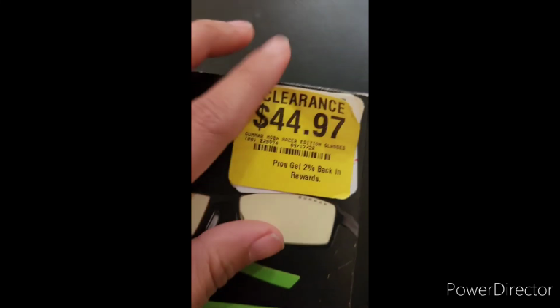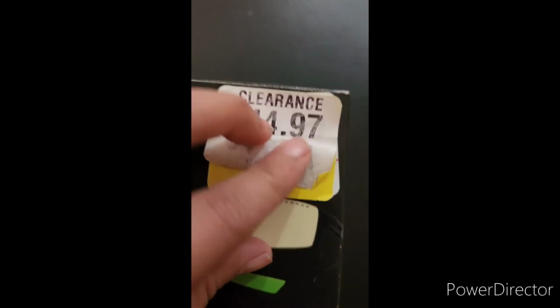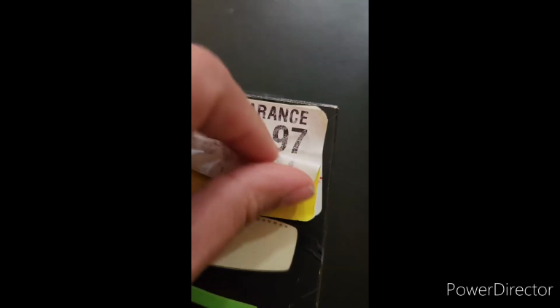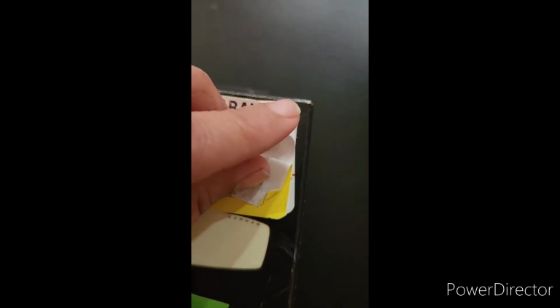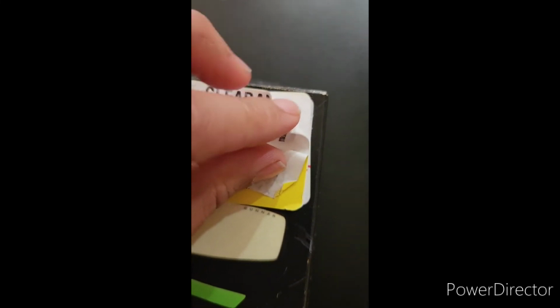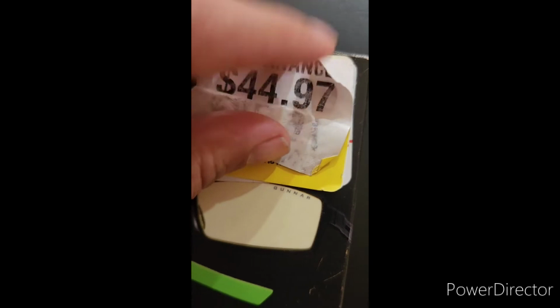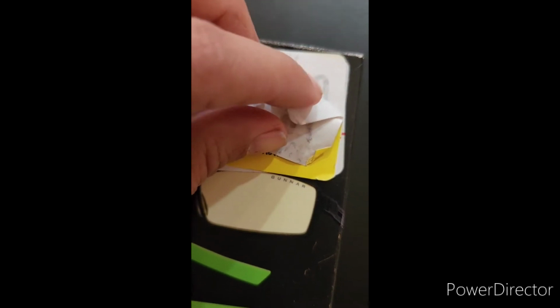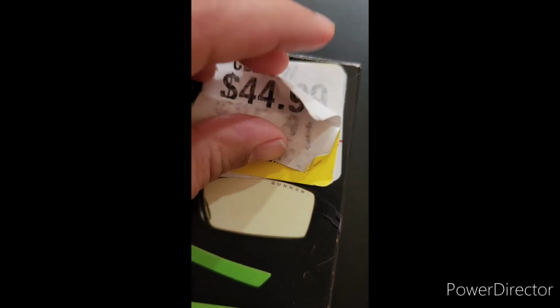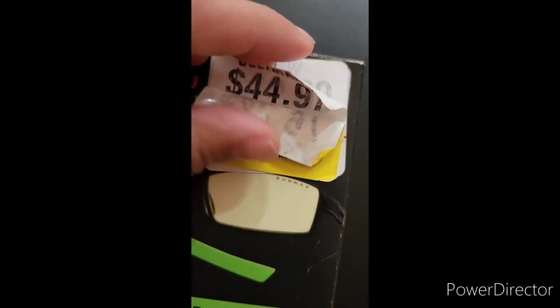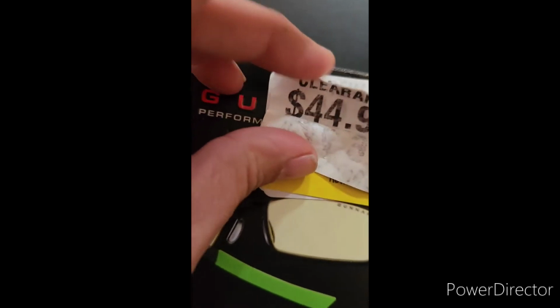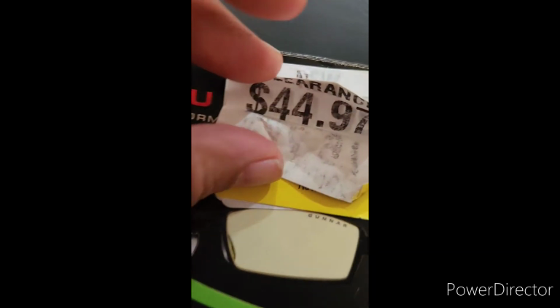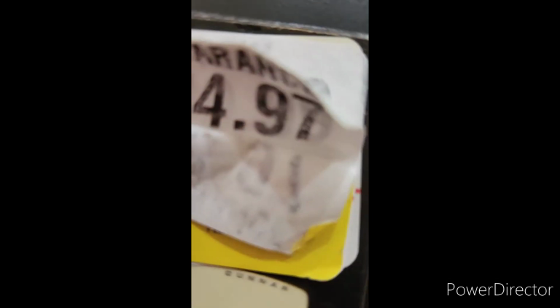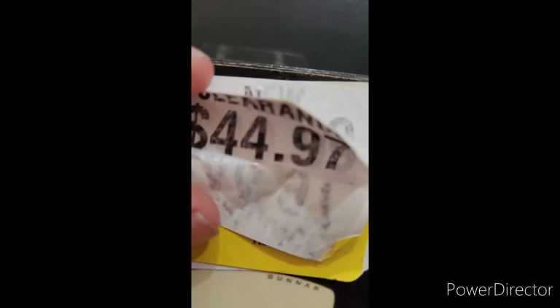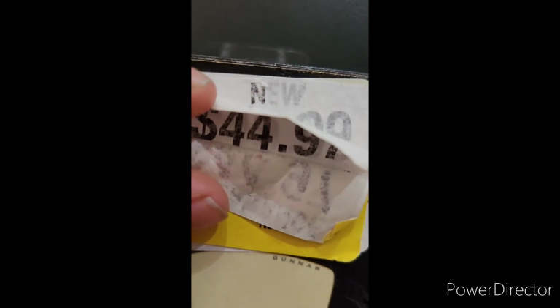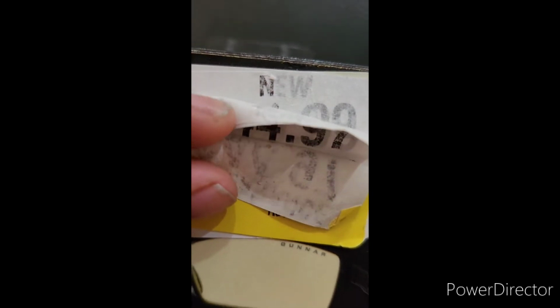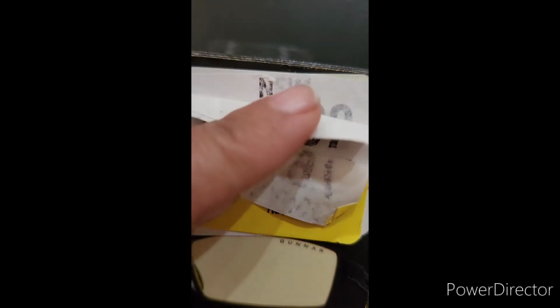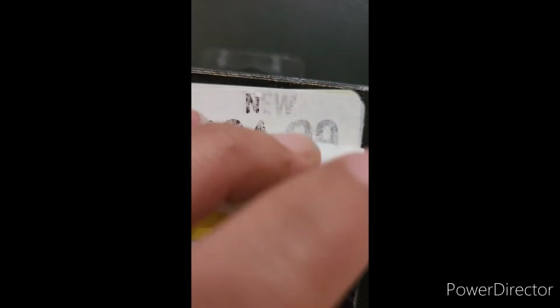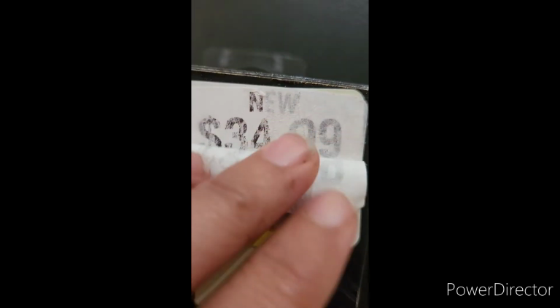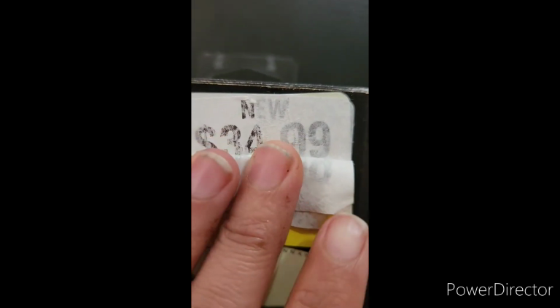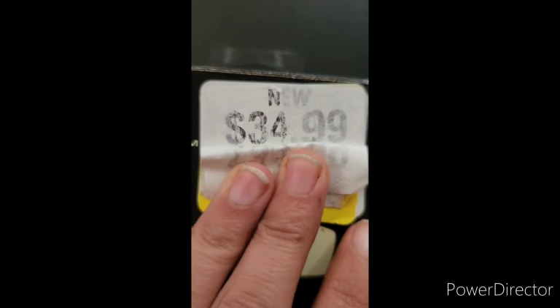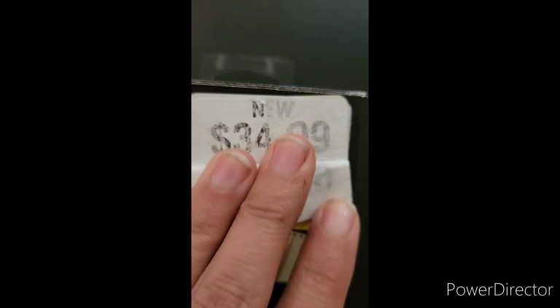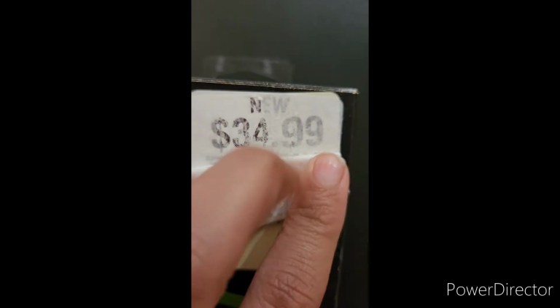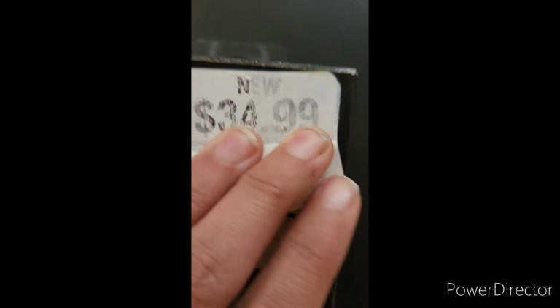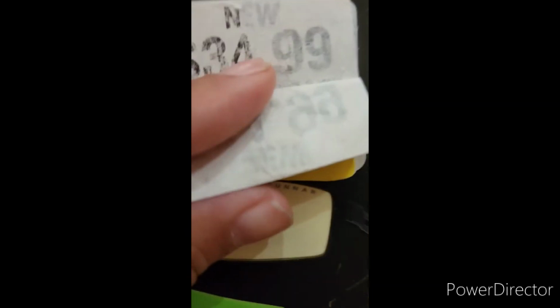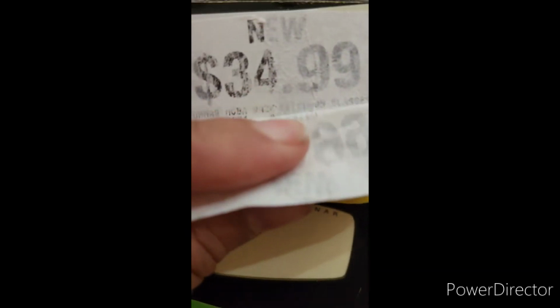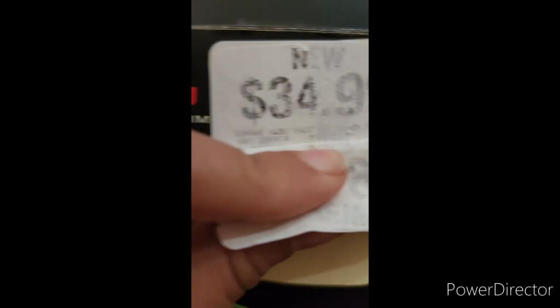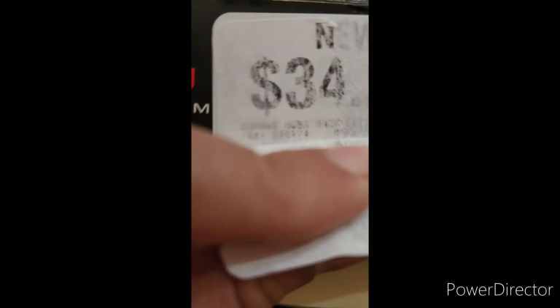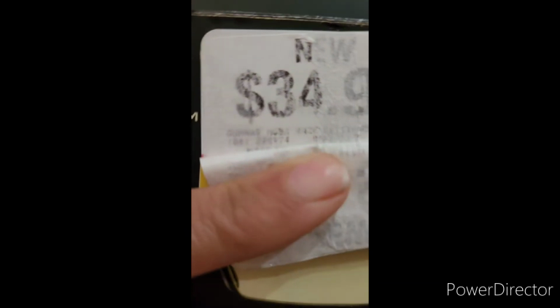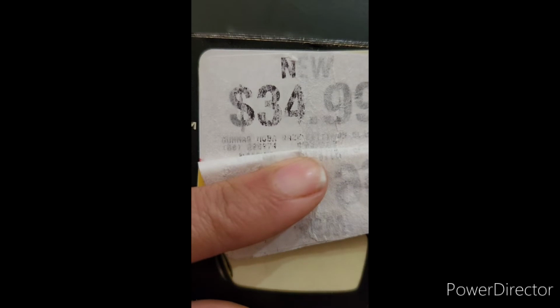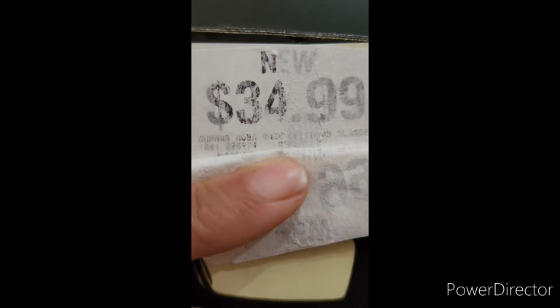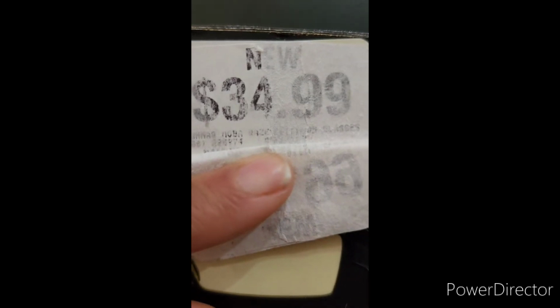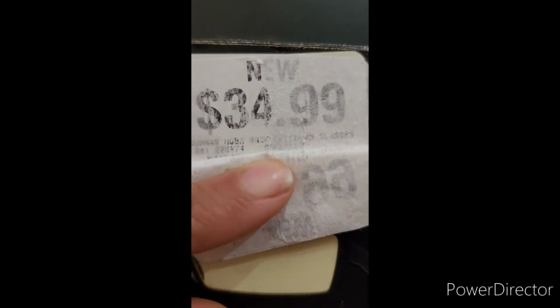So then I decided to peel the next tag. As I peeled, you can see the new price point — what it was listed originally before clearance. It was $34.99. As you can see, GameStop raised the price point of the clearance.